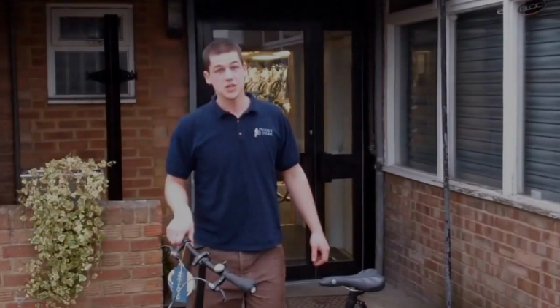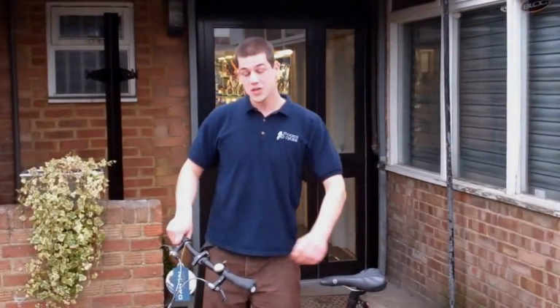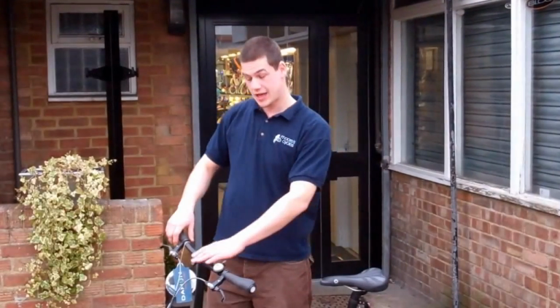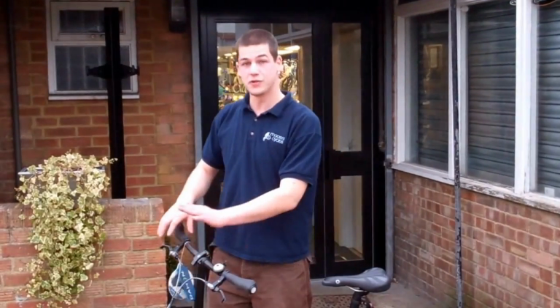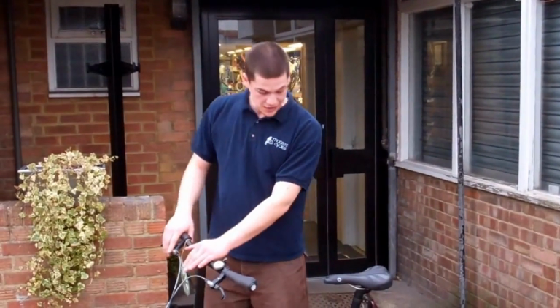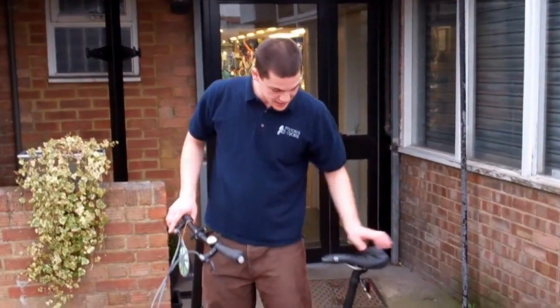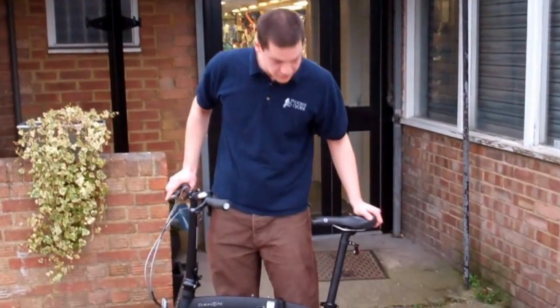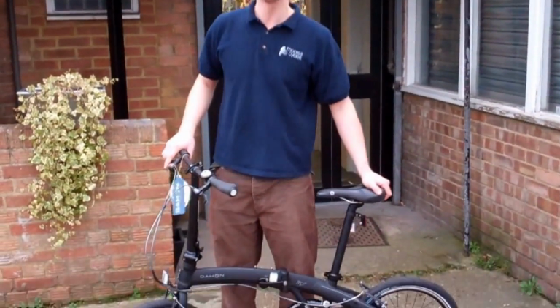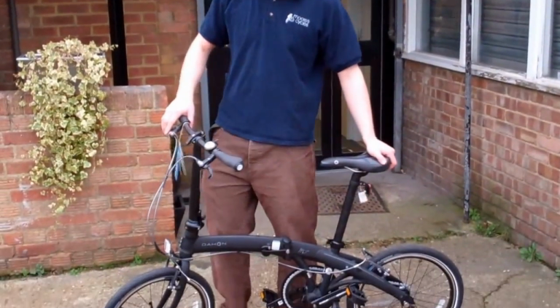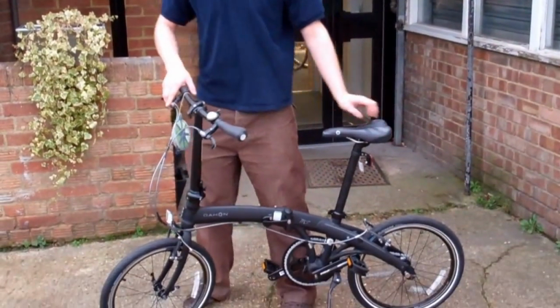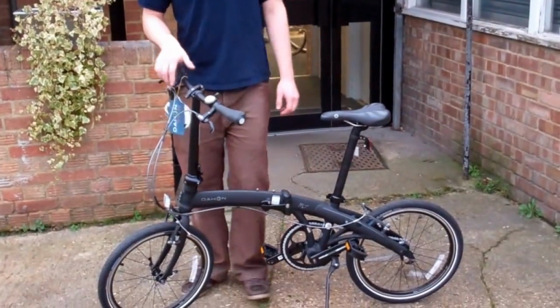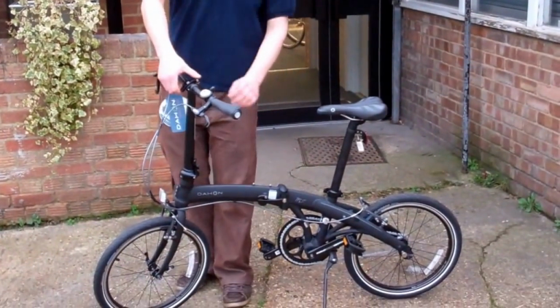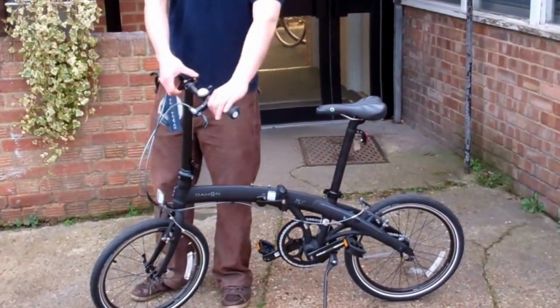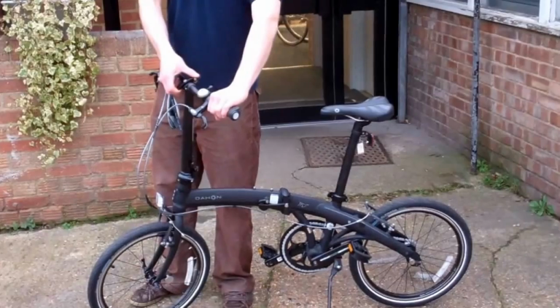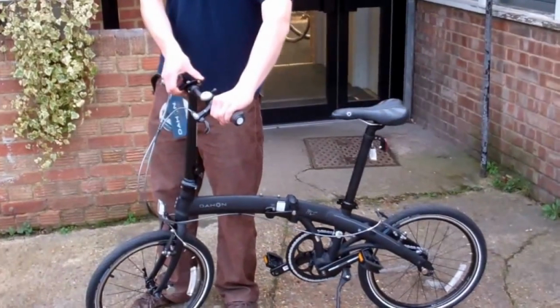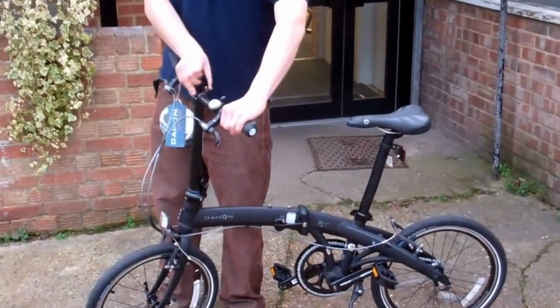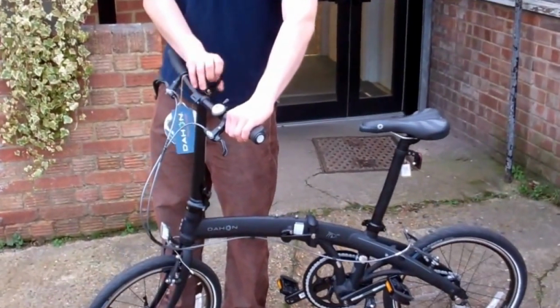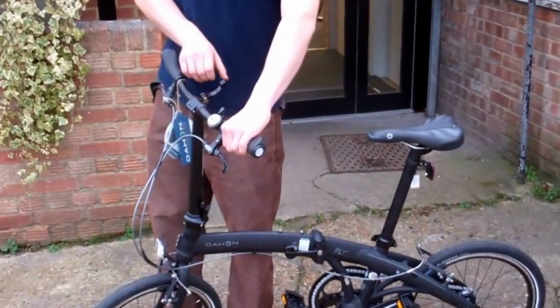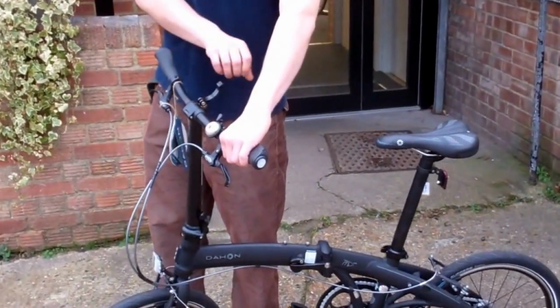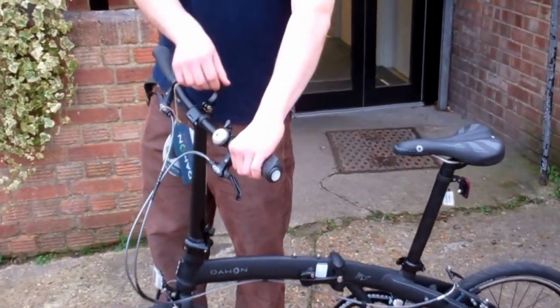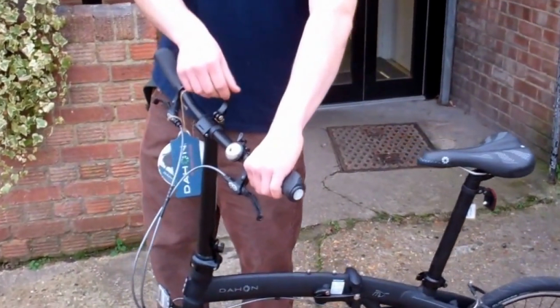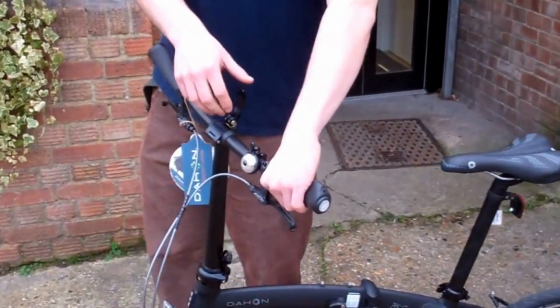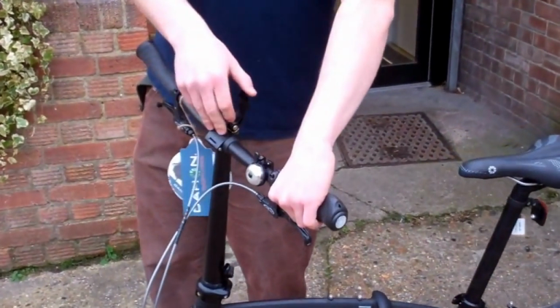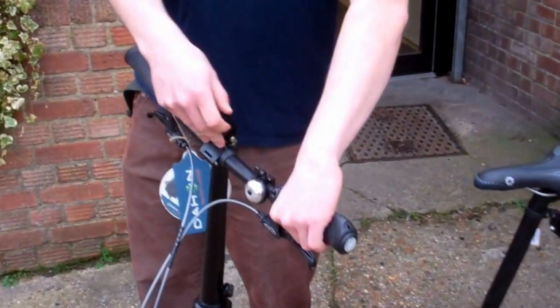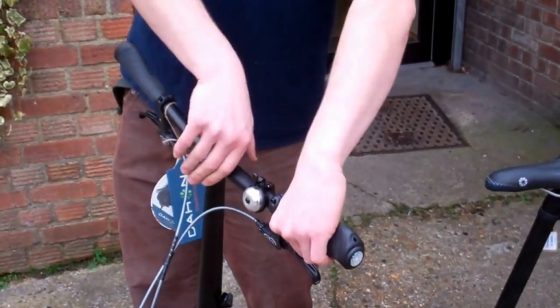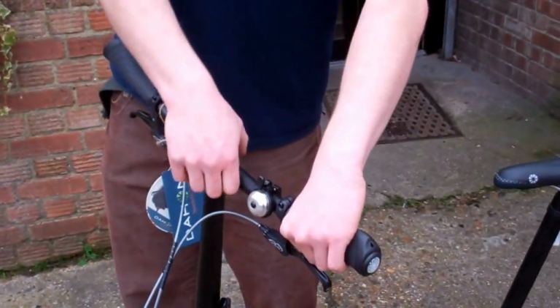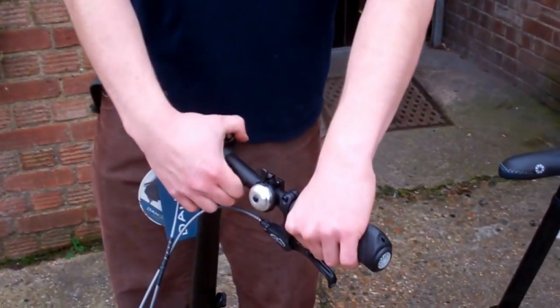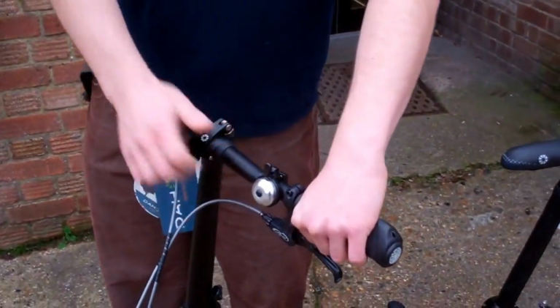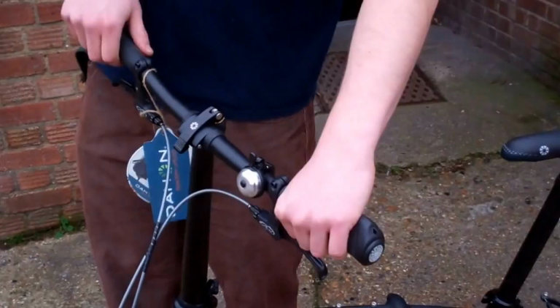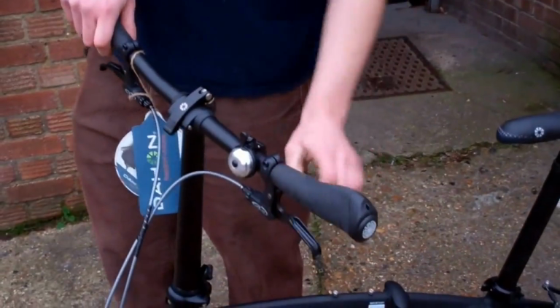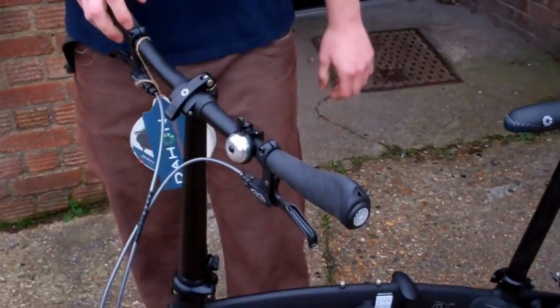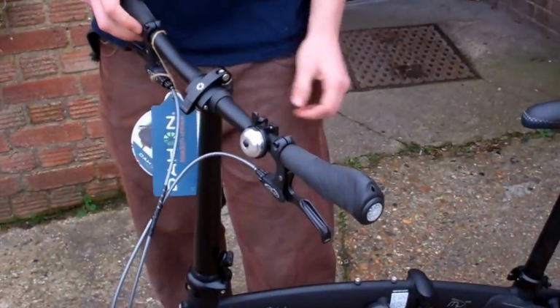We're going to show you how to fold down a Dahon folding bike. First we start with the handlebar — you have to undo the quick release on the top and tilt the handlebar down so it's not going to be in your way.